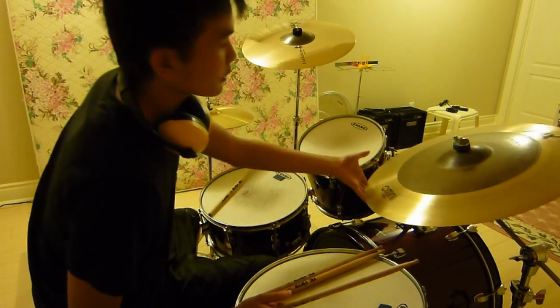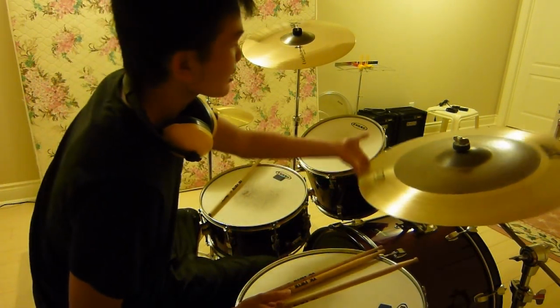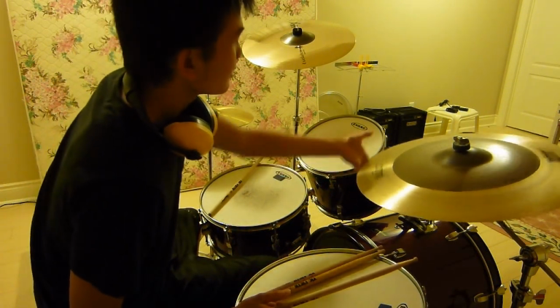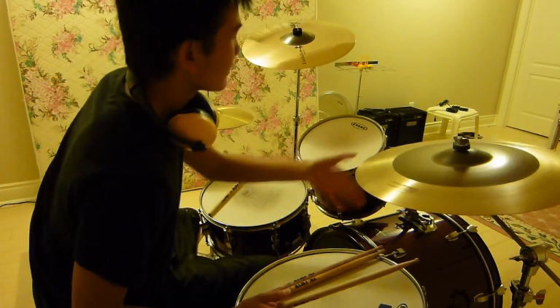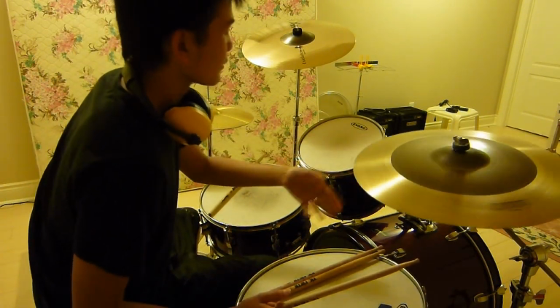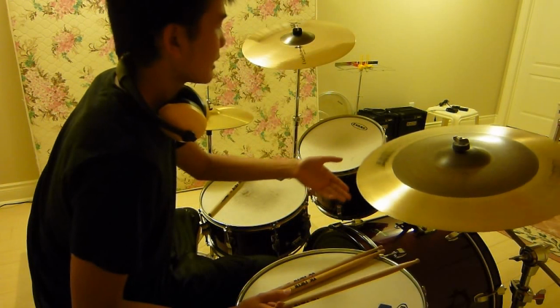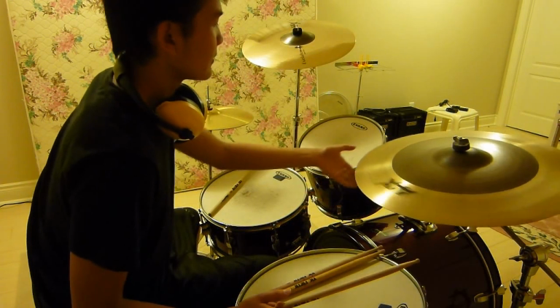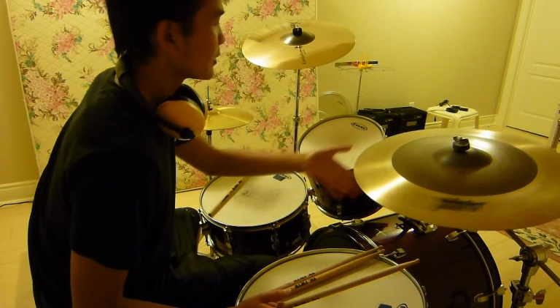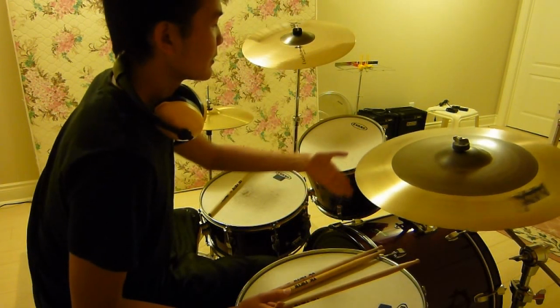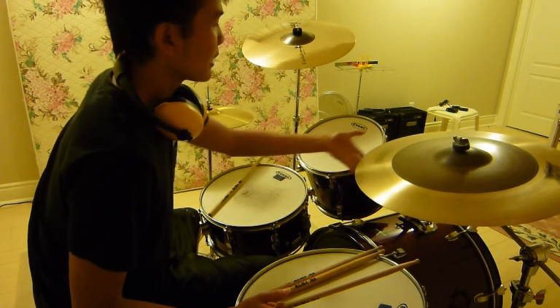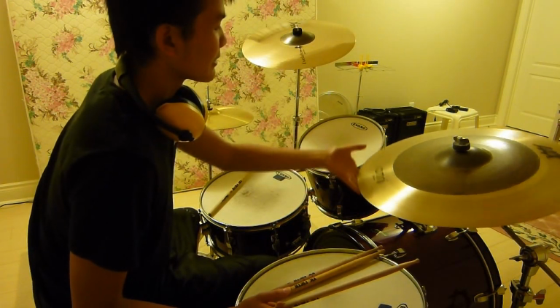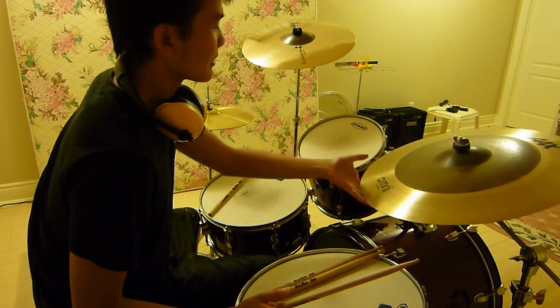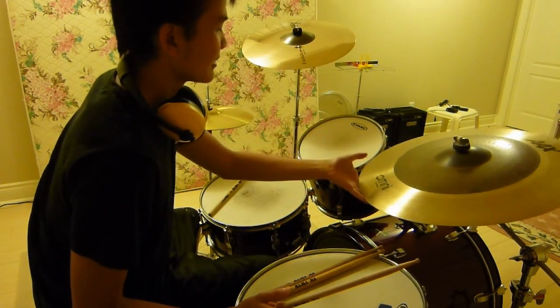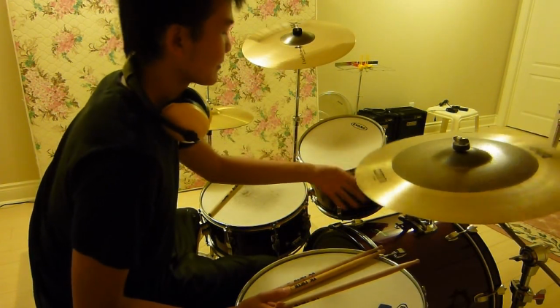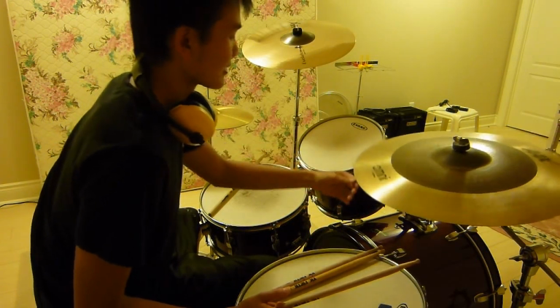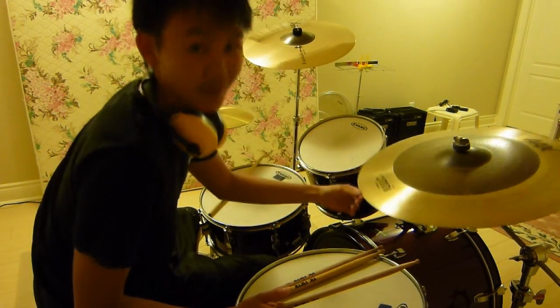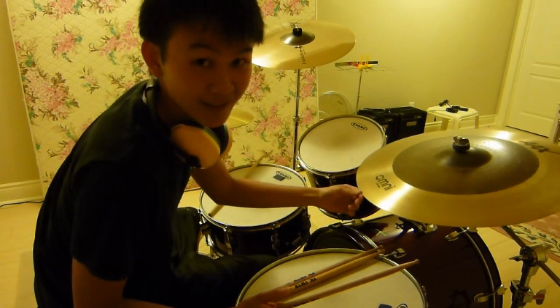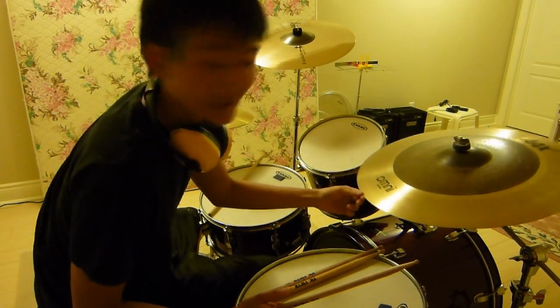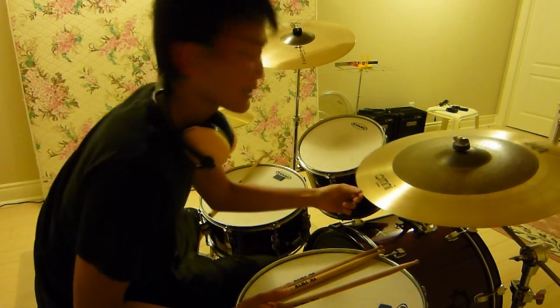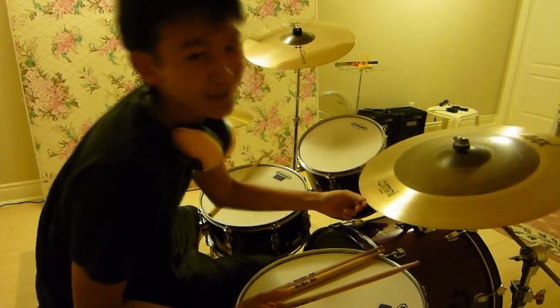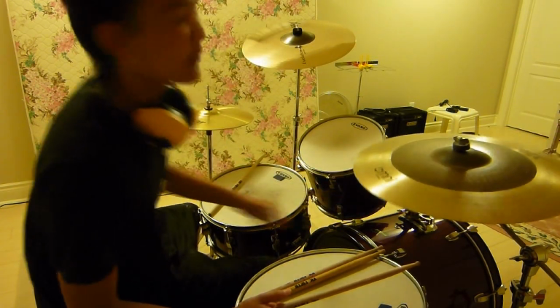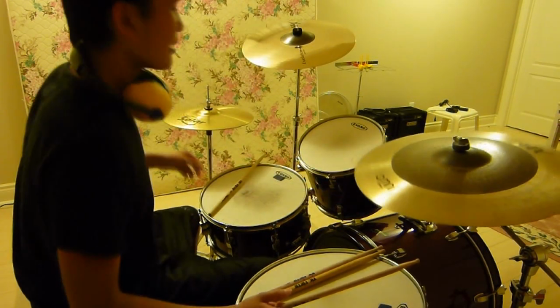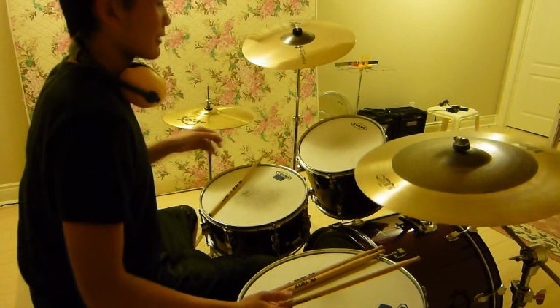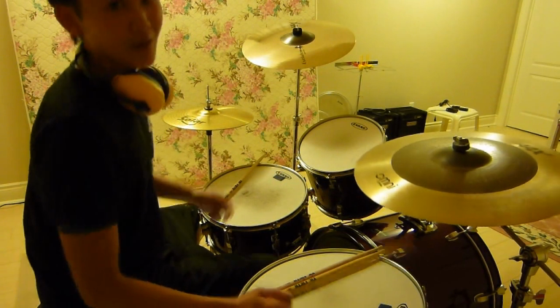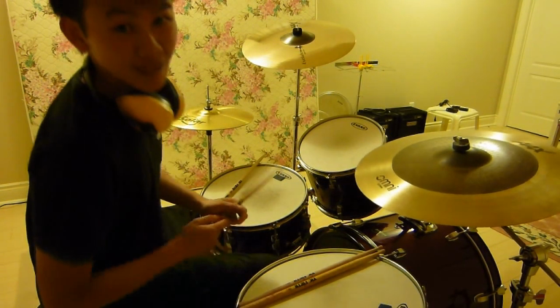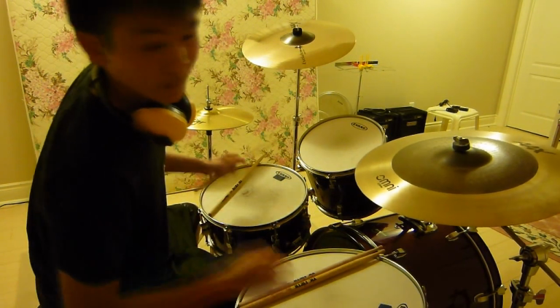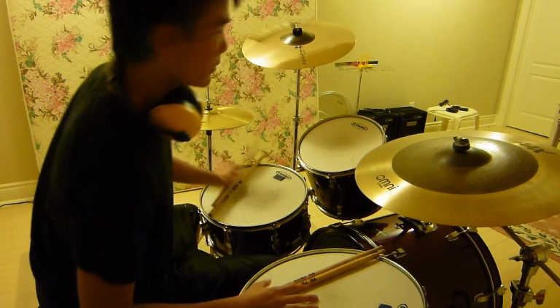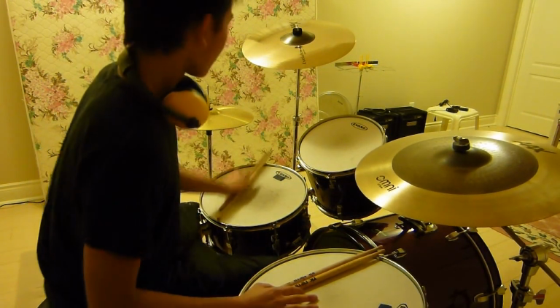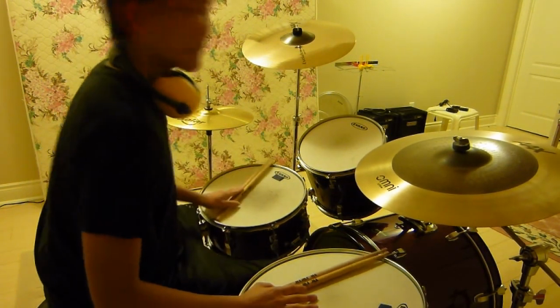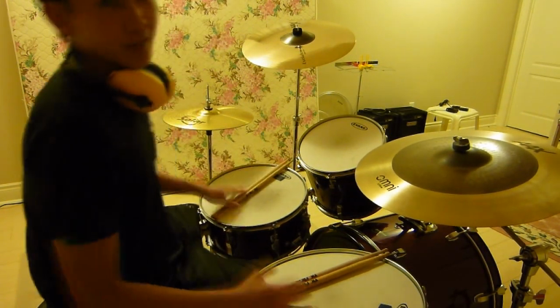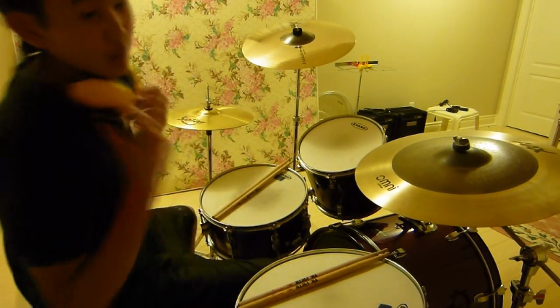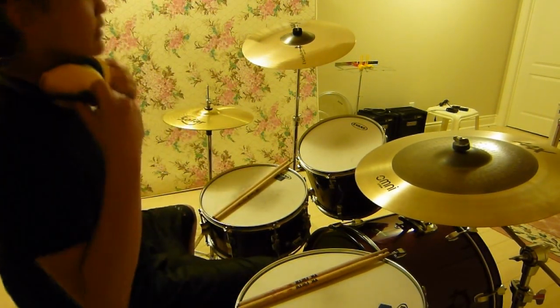Beautiful crash, beautiful ride — you can do anything with it. But it's not a ride, it's not a crash, it's an omni cymbal. So I'll just demo it for you — let's see what you think.